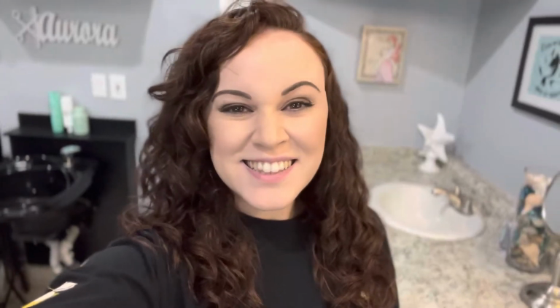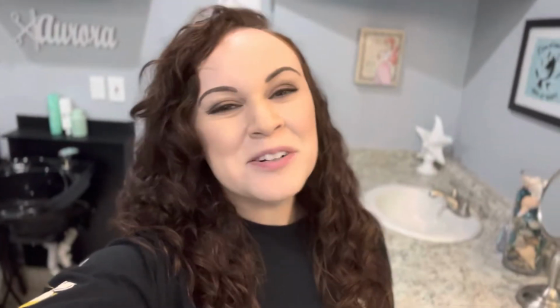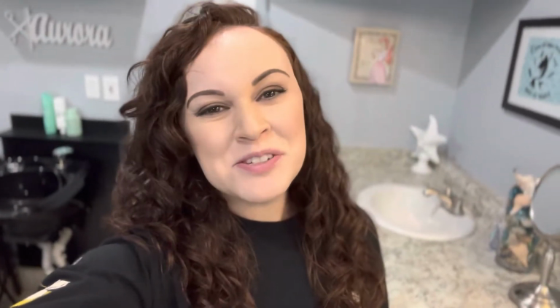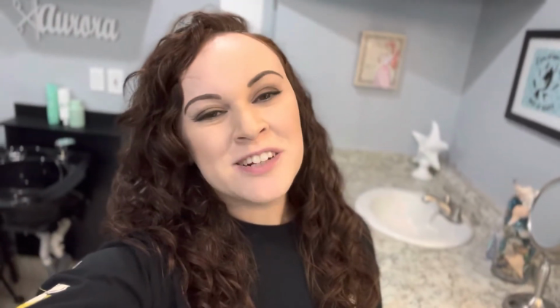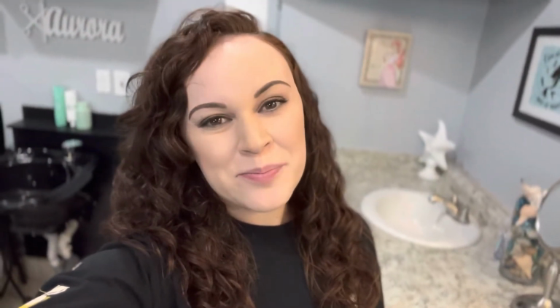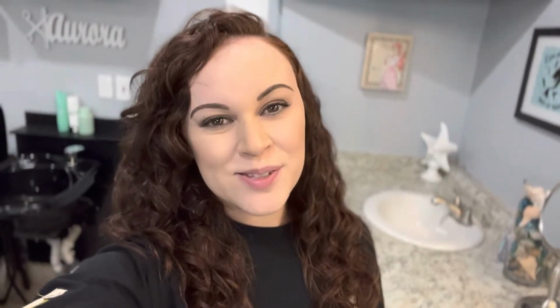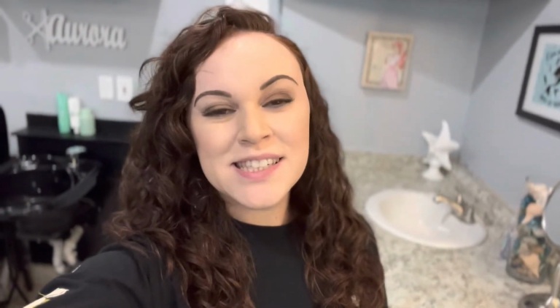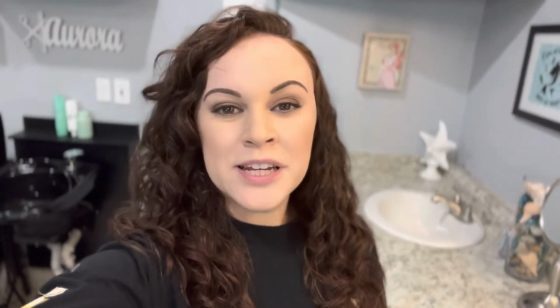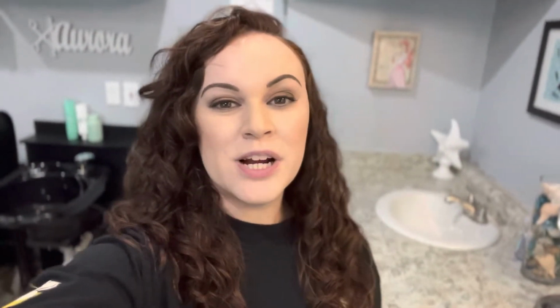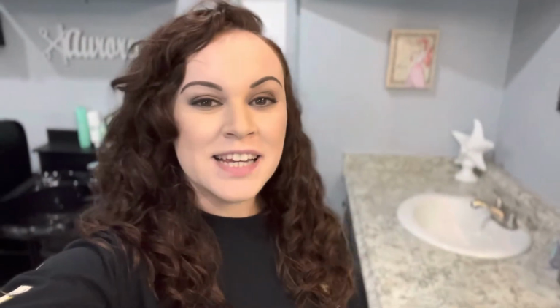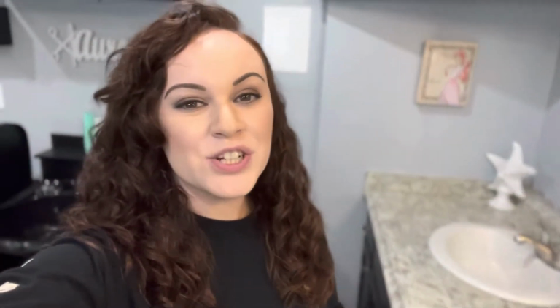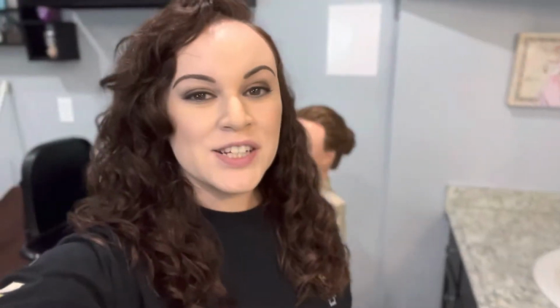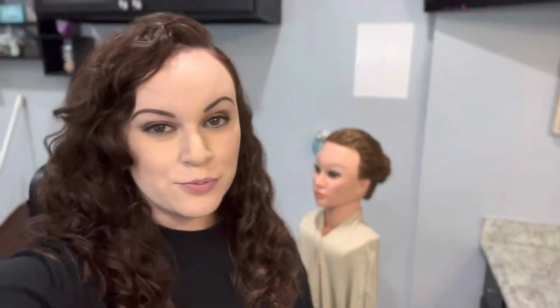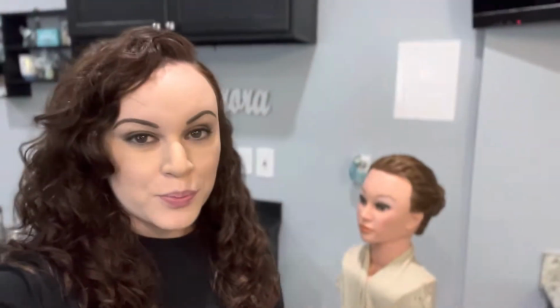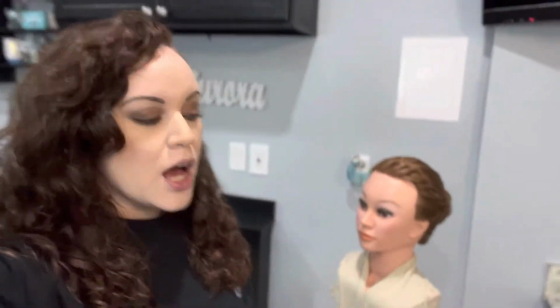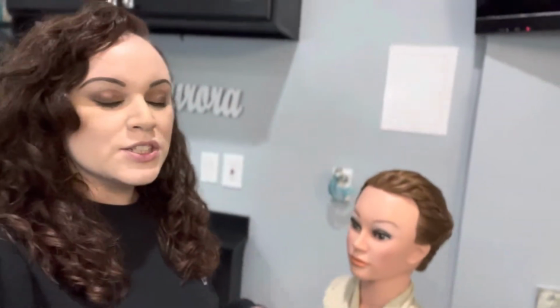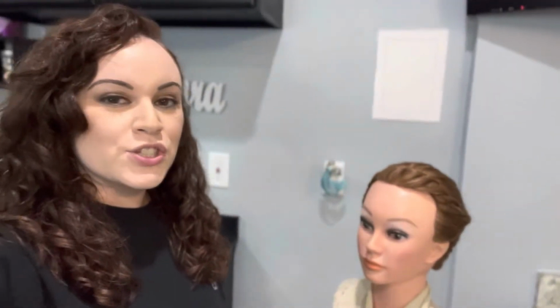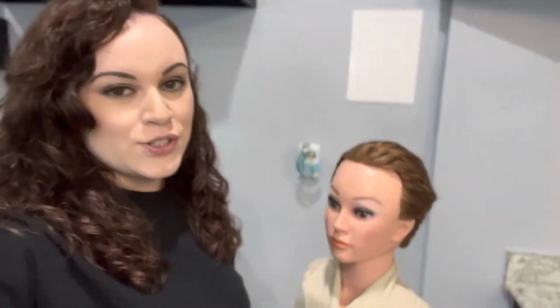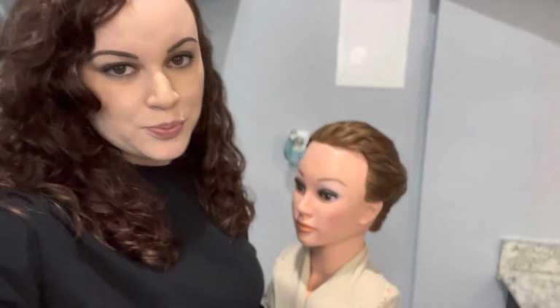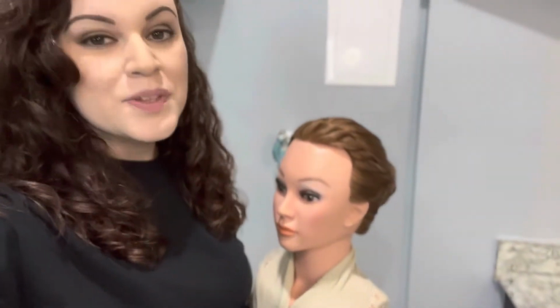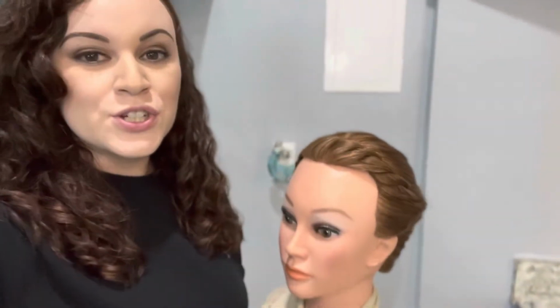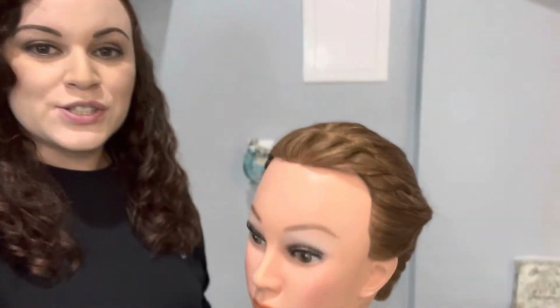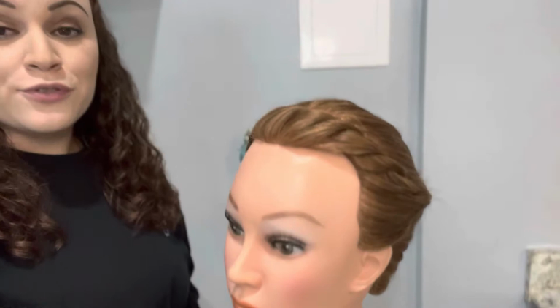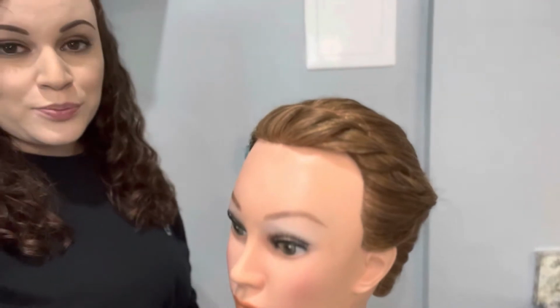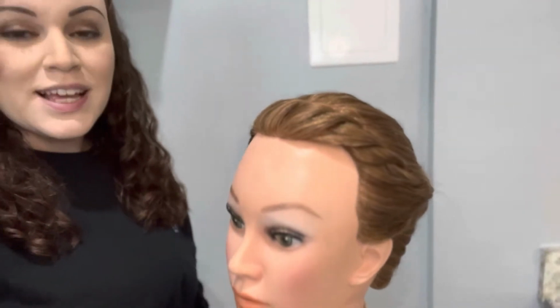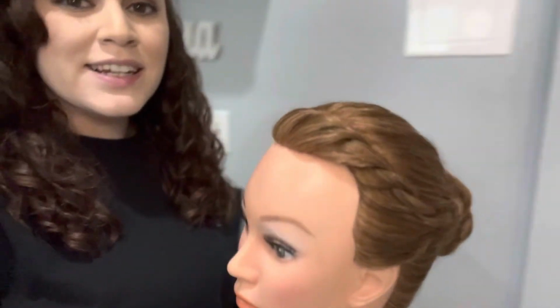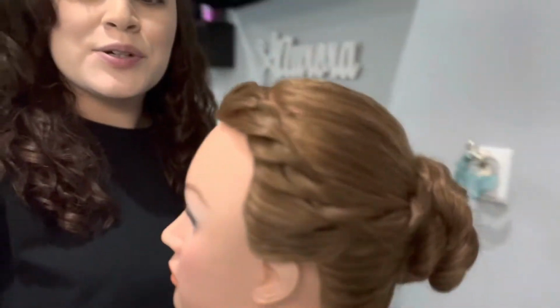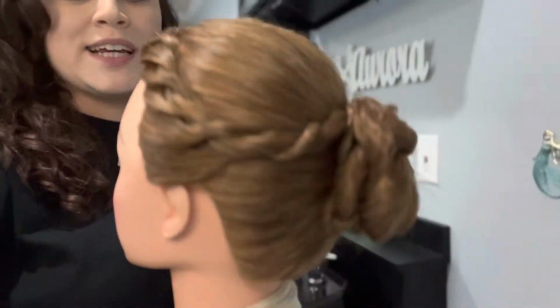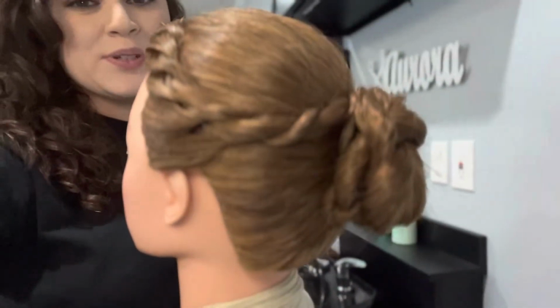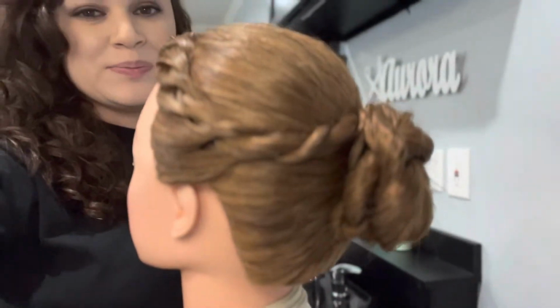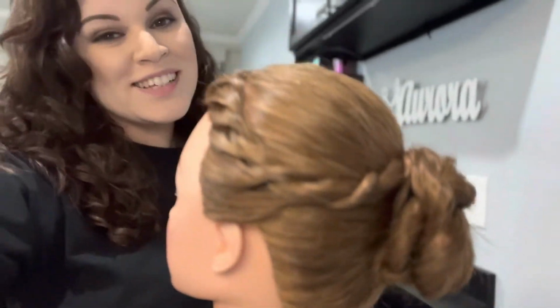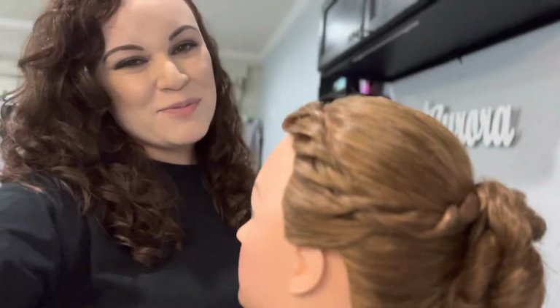Hello! Welcome to my YouTube channel, Hair by Princess Aurora. My name is Aurora and today I'm going to show you how to do a rope braid — specifically a French rope braid and how to incorporate it into an updo. So keep watching!